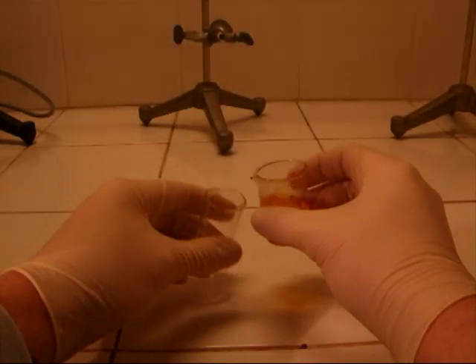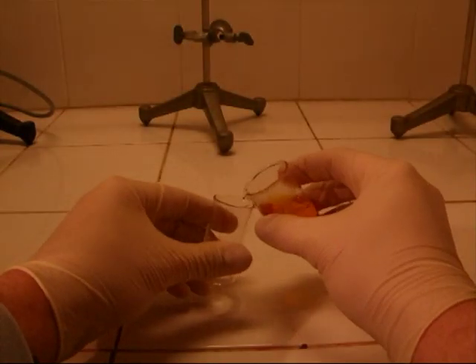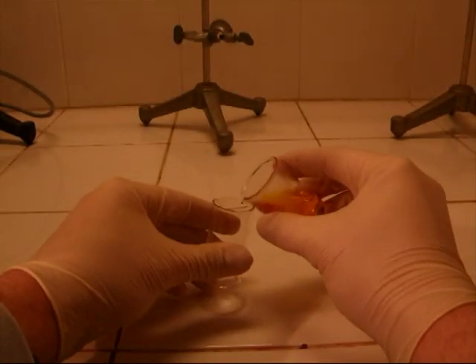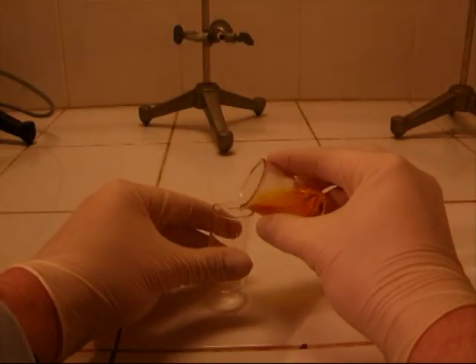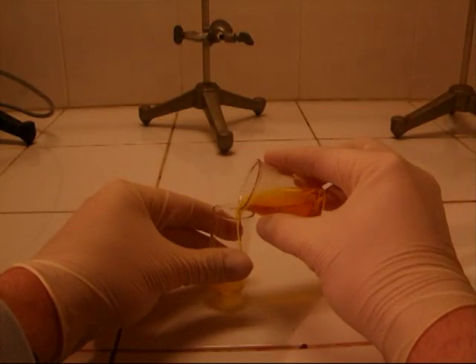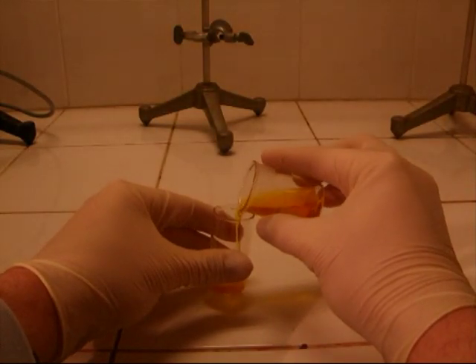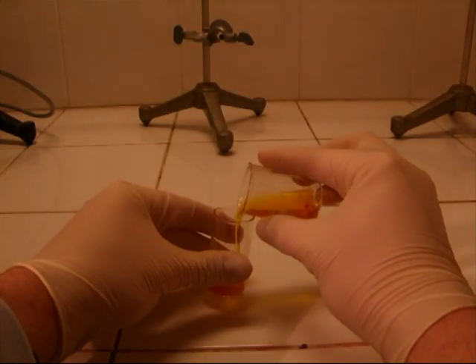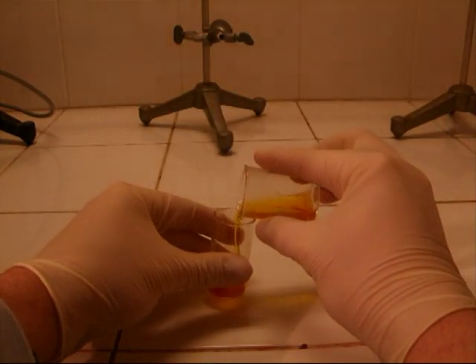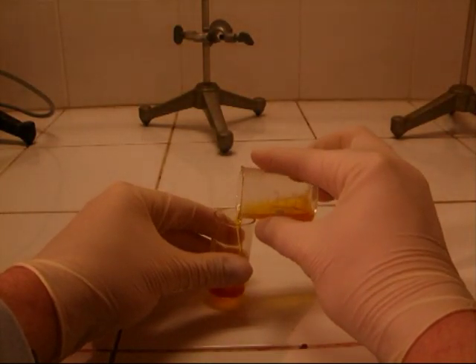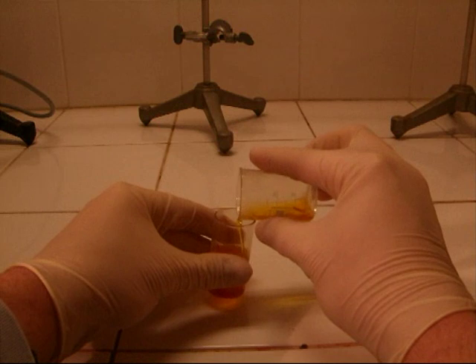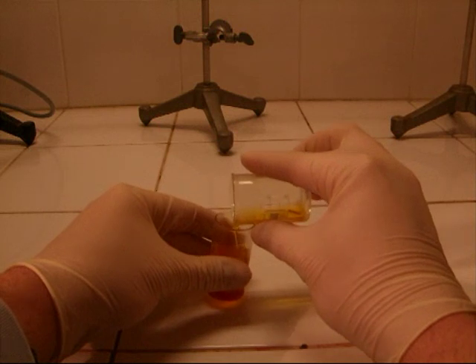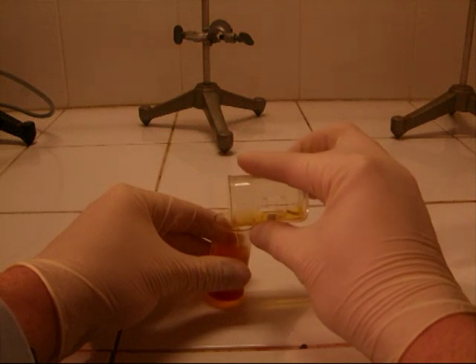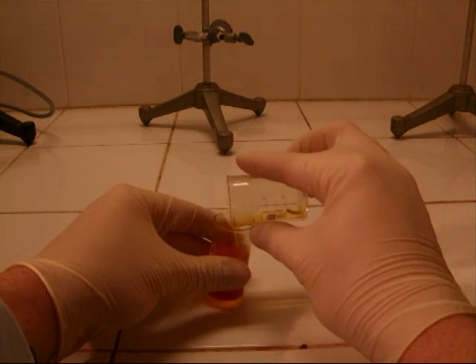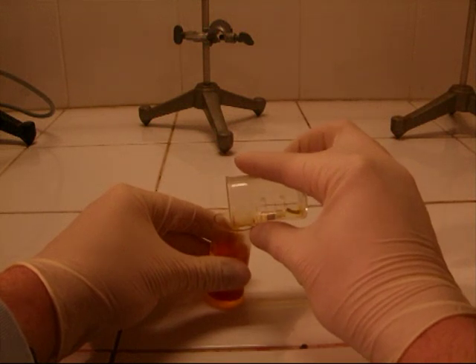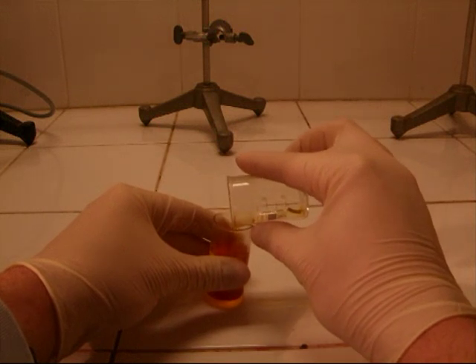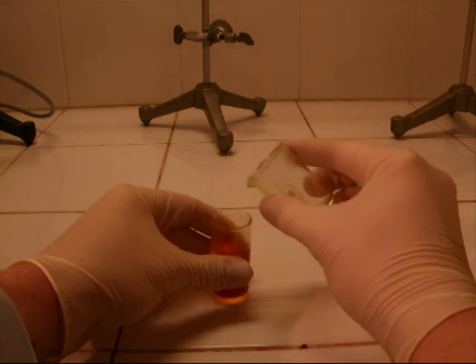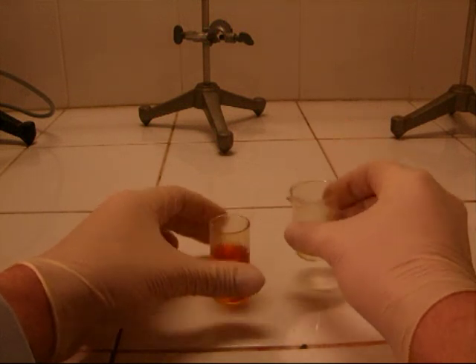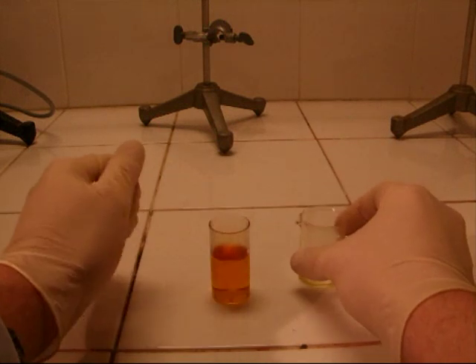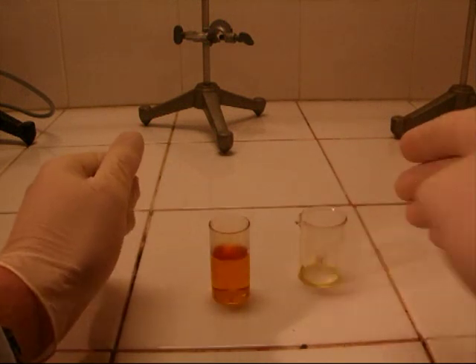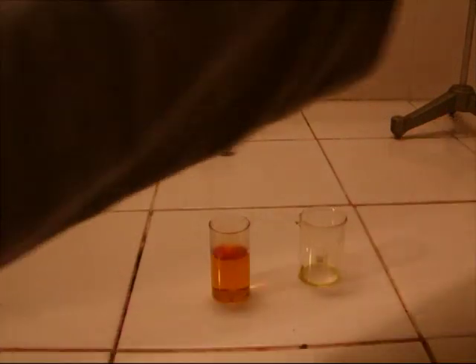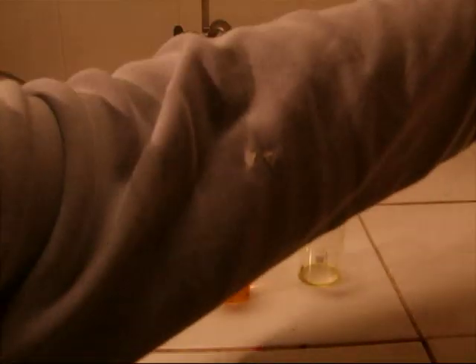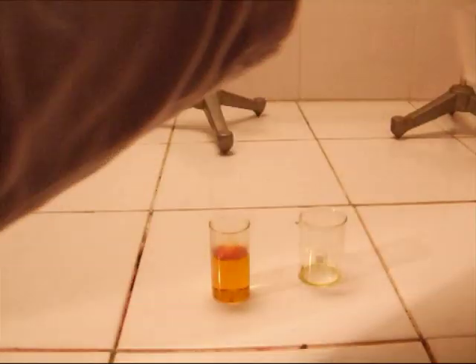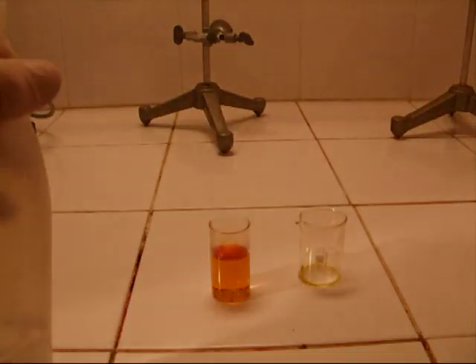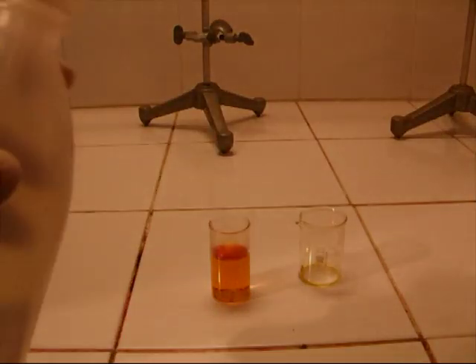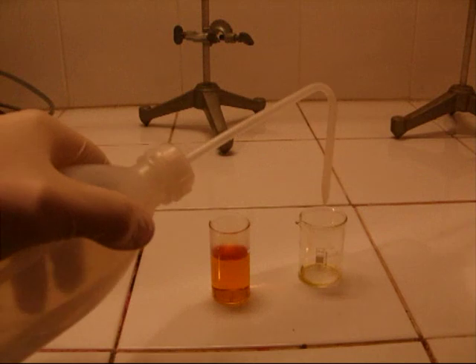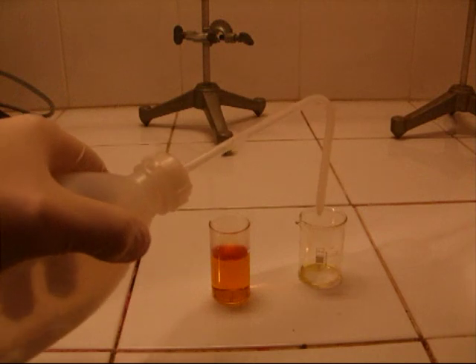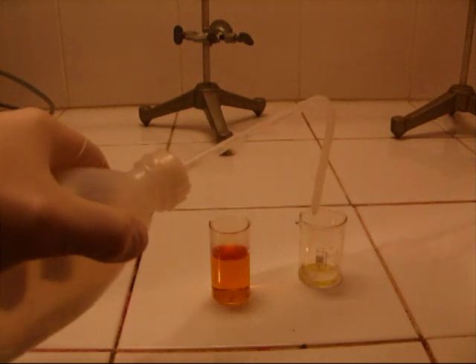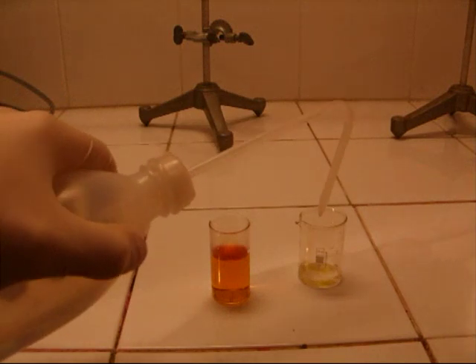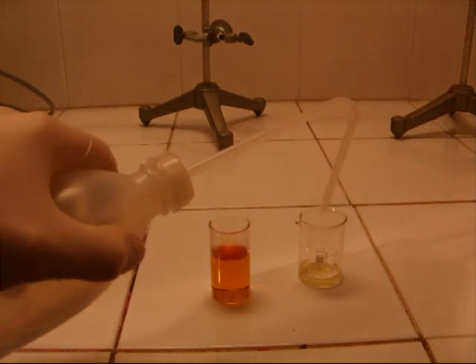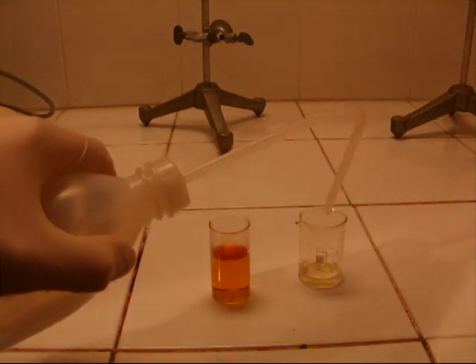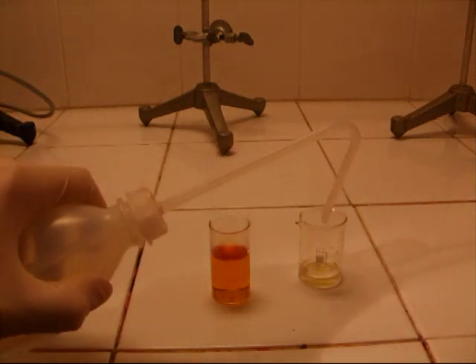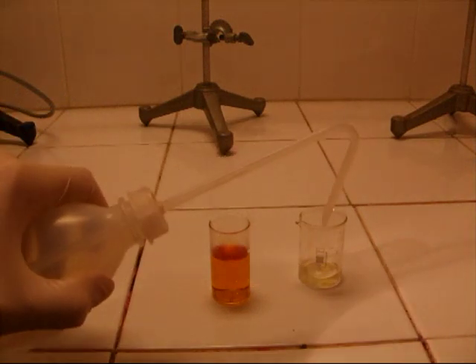To stop the reaction, I separate the aqua regia from the rest of the gold. To stop further reactions of the gold with the rest of the aqua regia, I pour some water onto the gold.